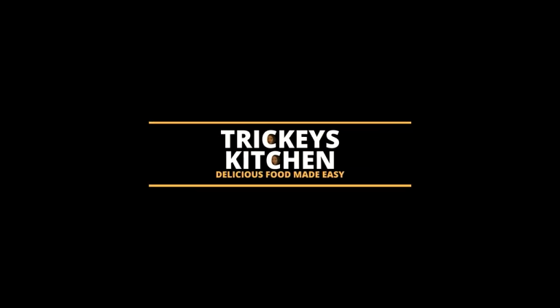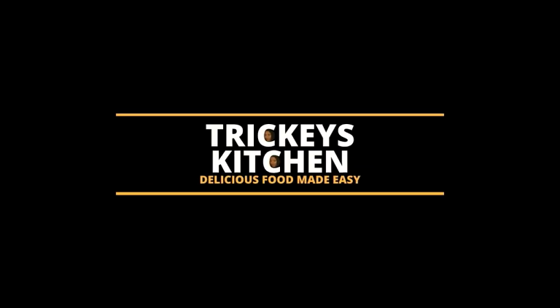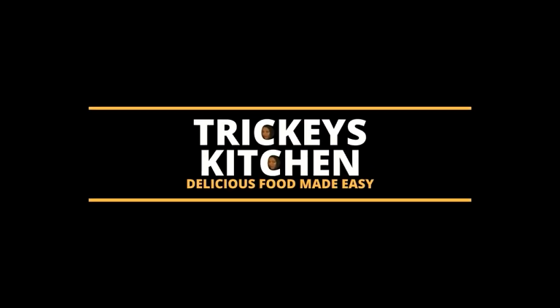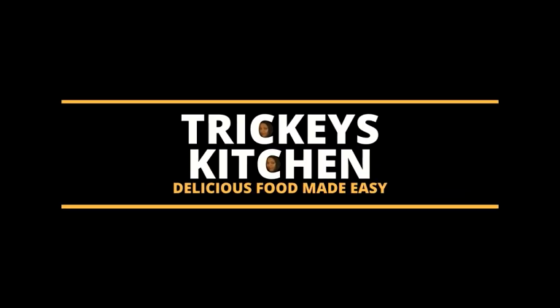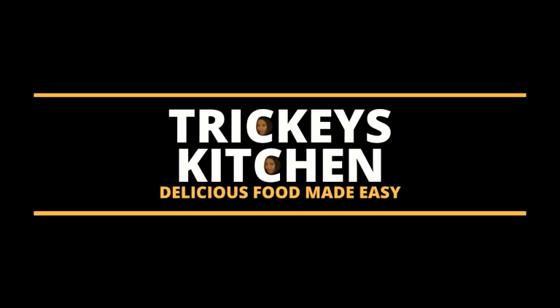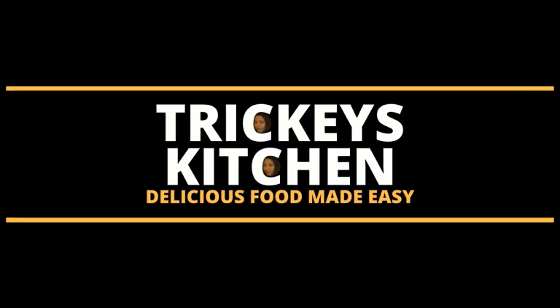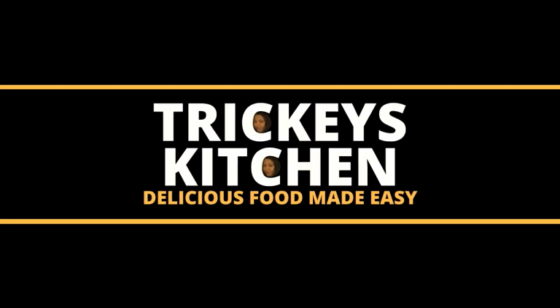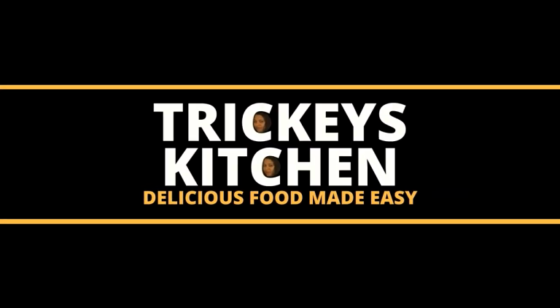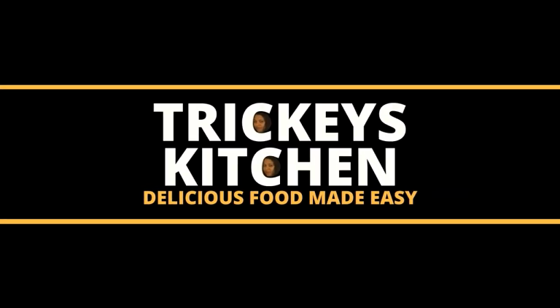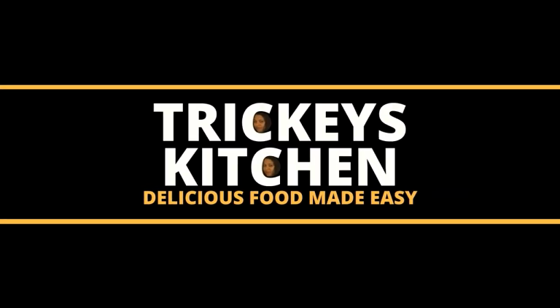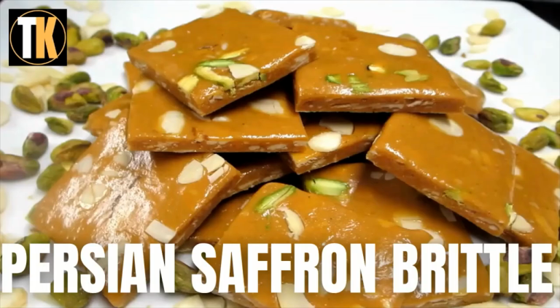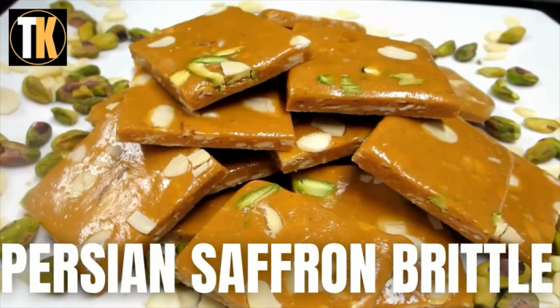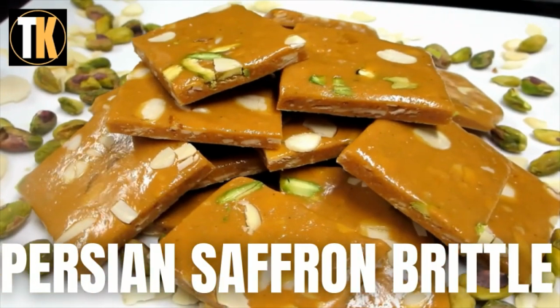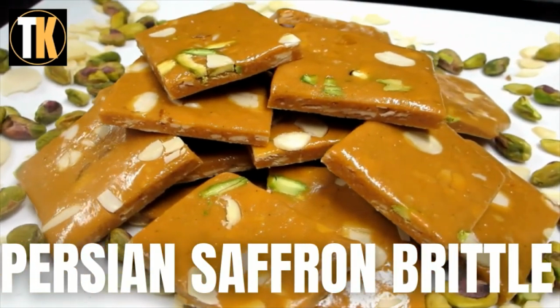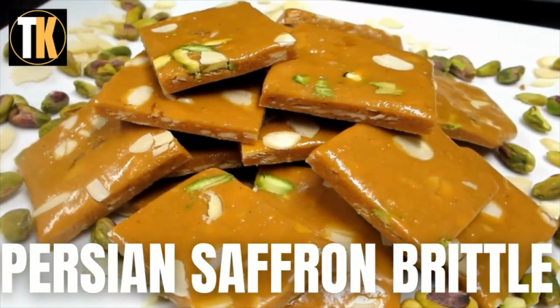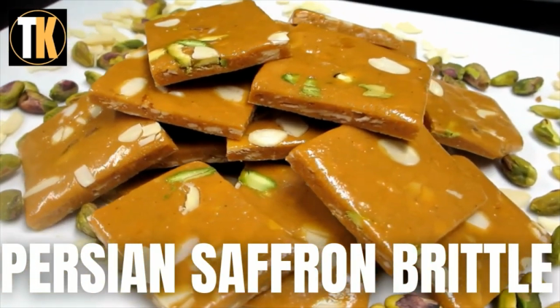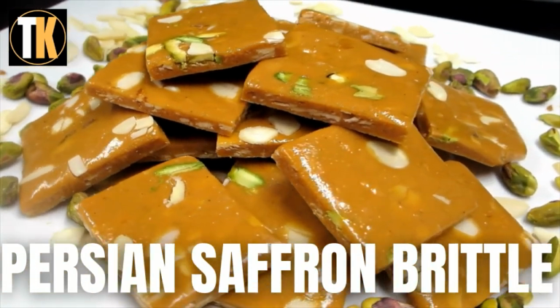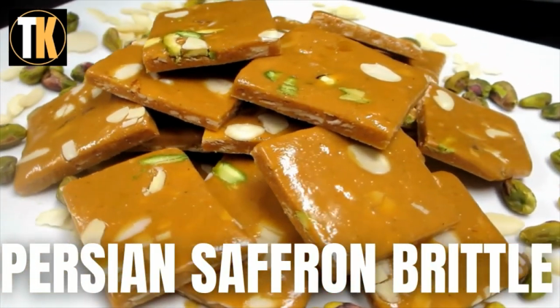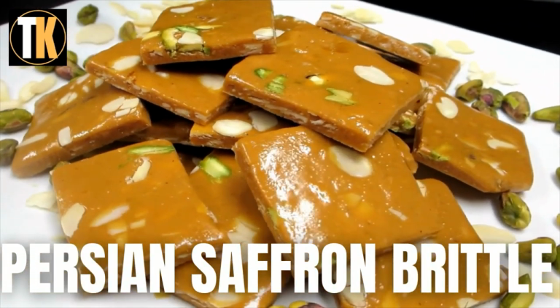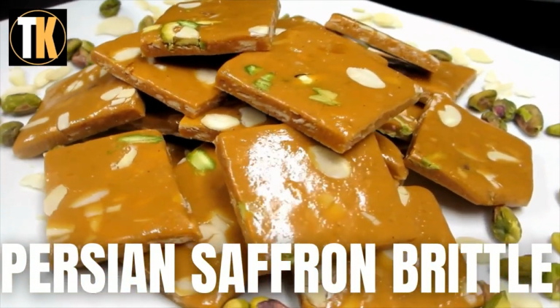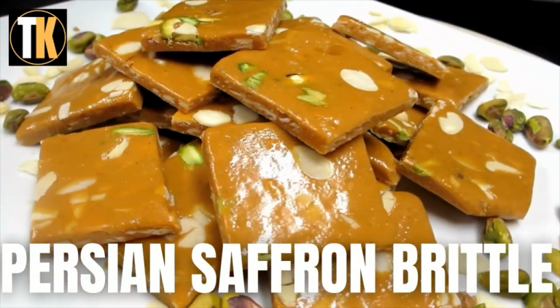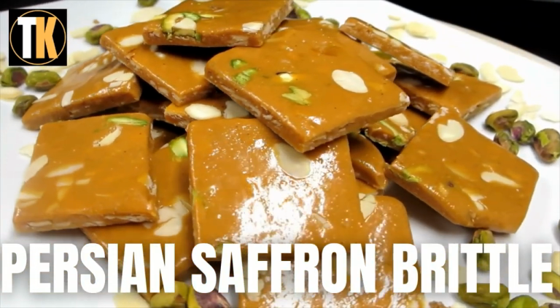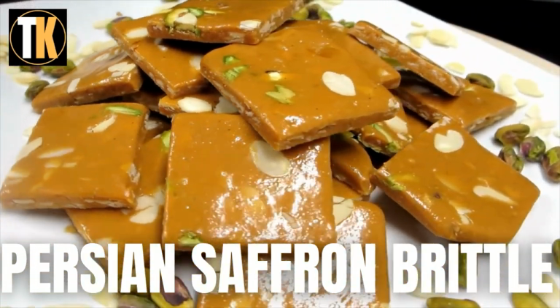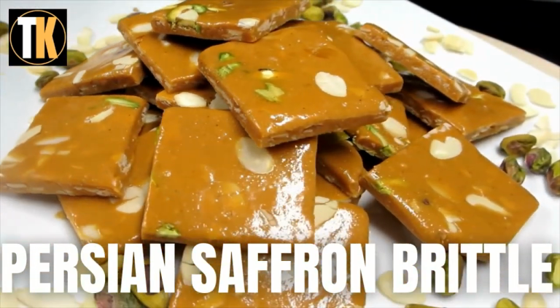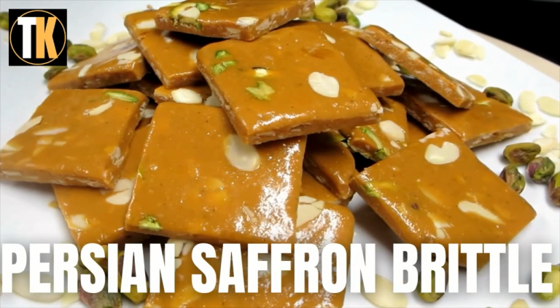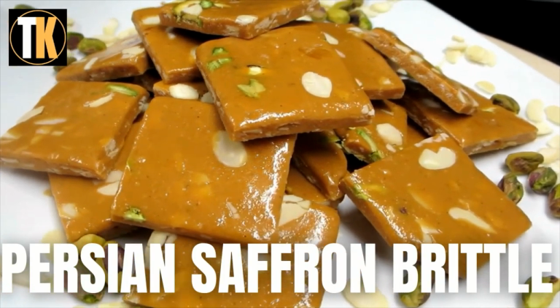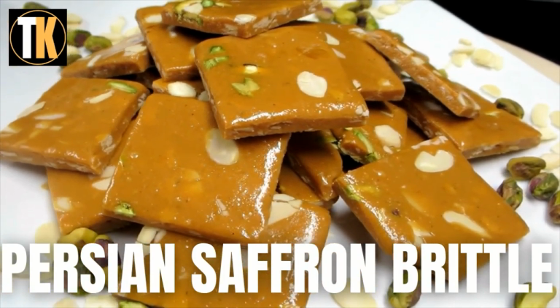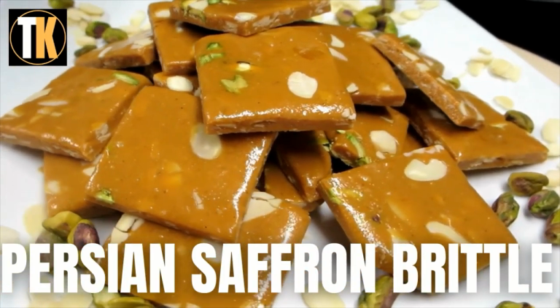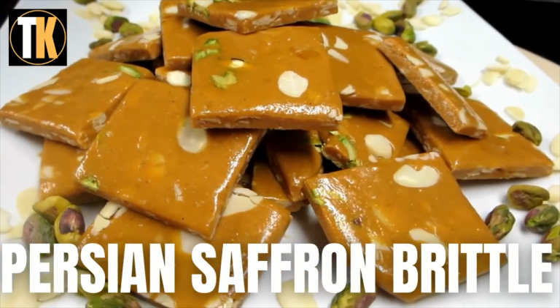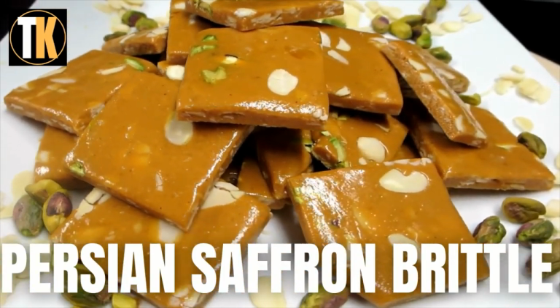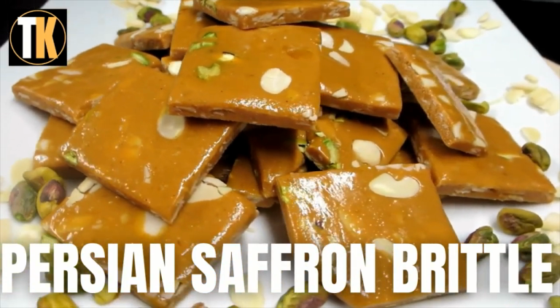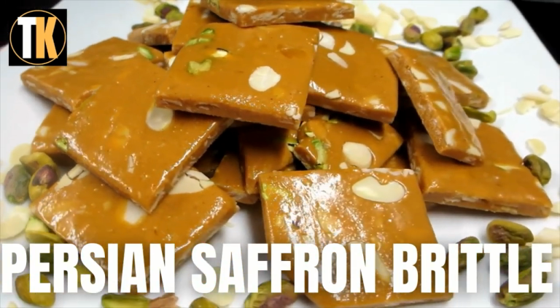Welcome to Triki's Kitchen where delicious food is made easy. Today Triki is preparing Persian Saffron Brittle. That looks yummy.